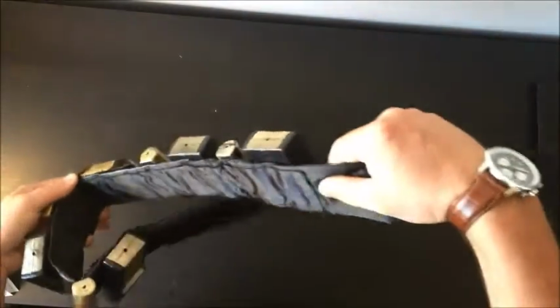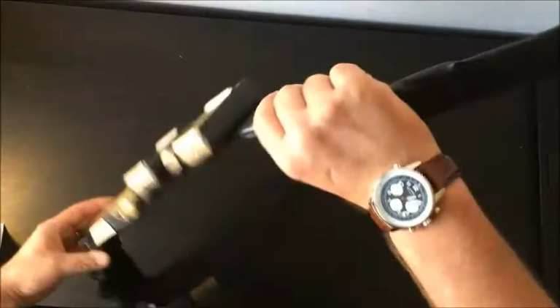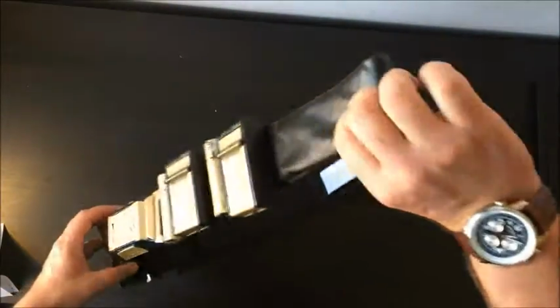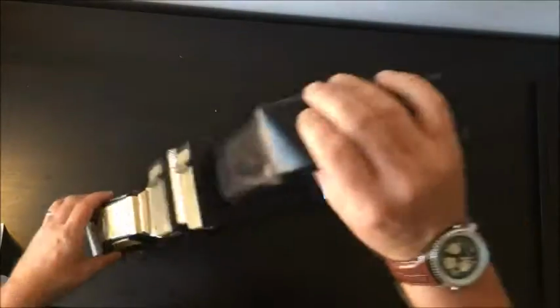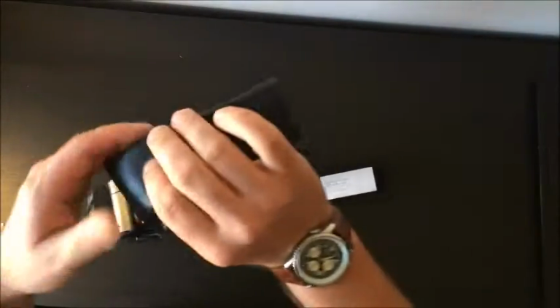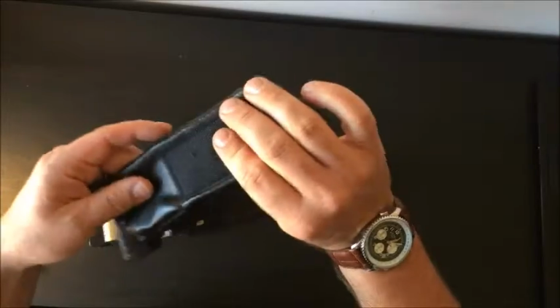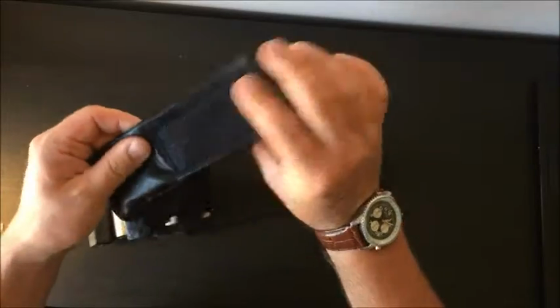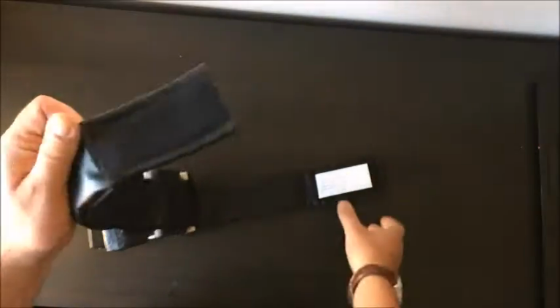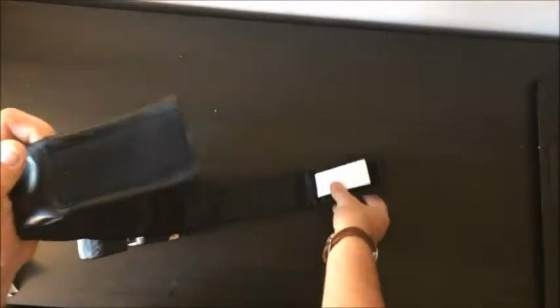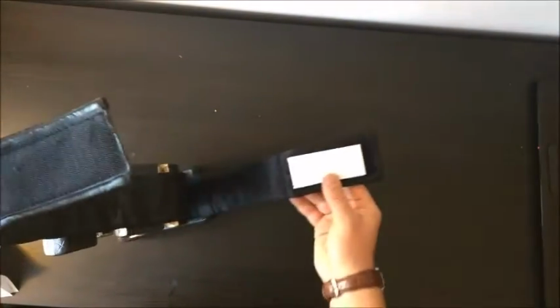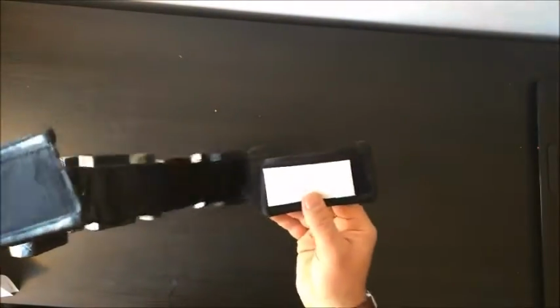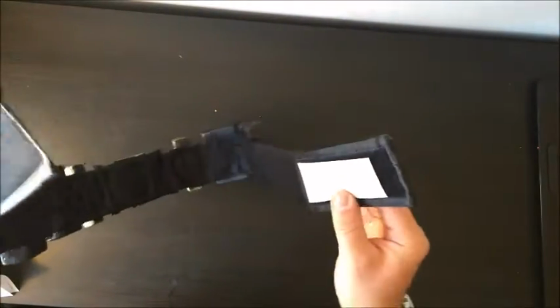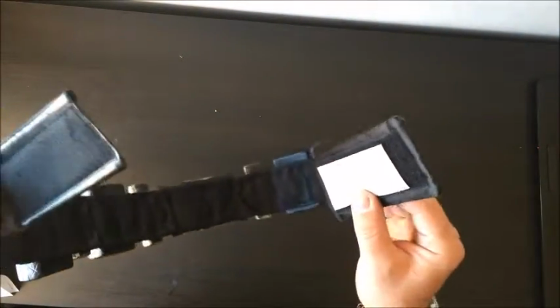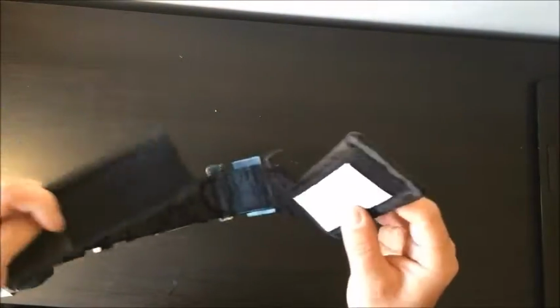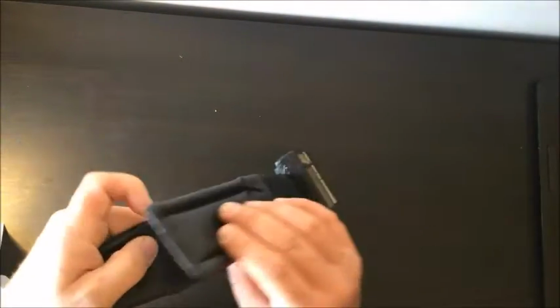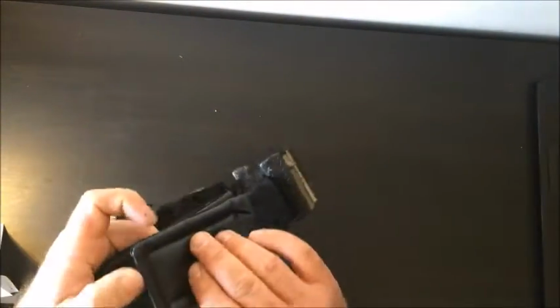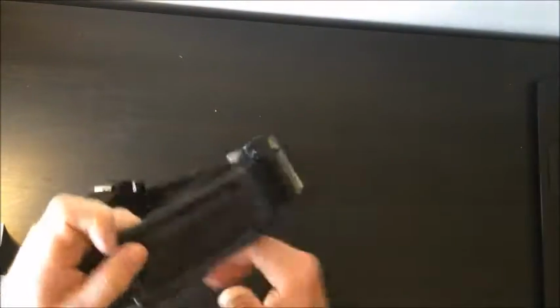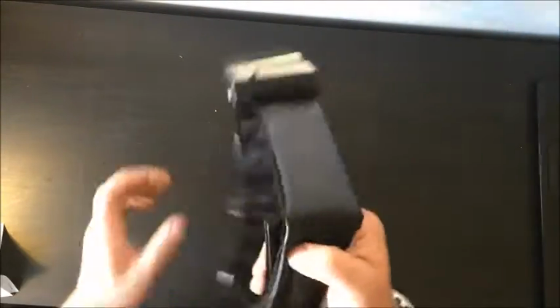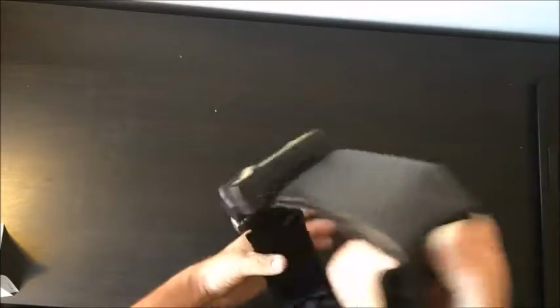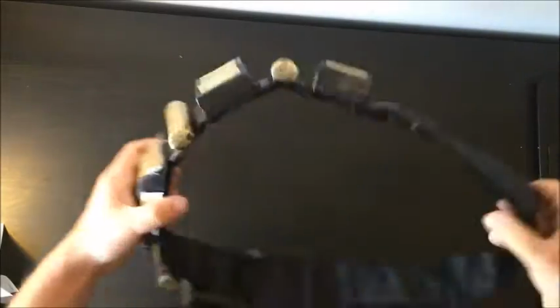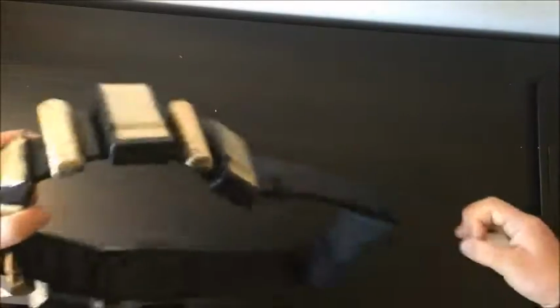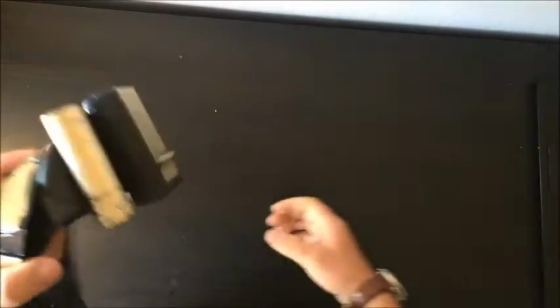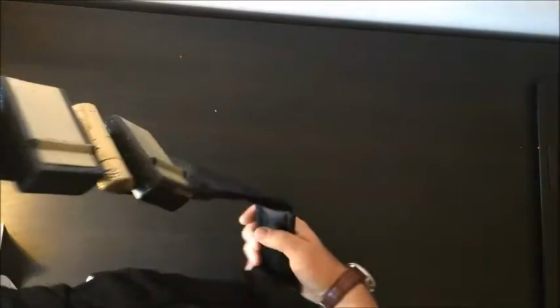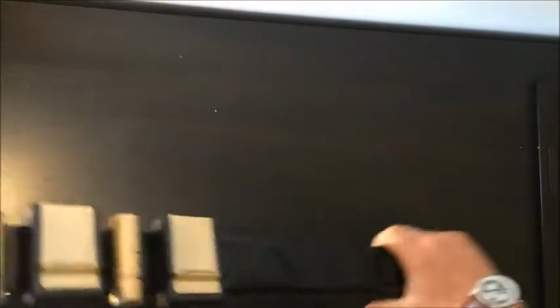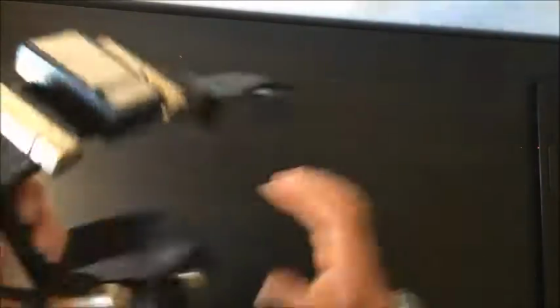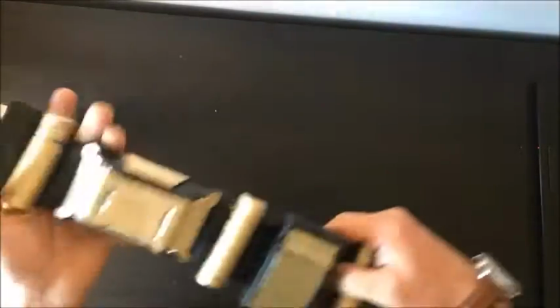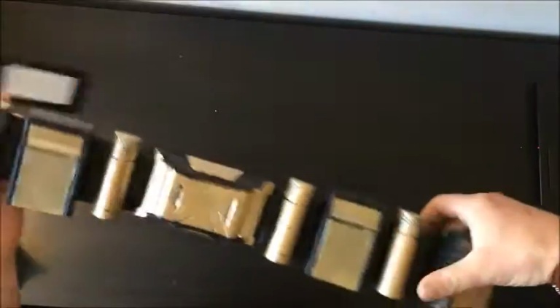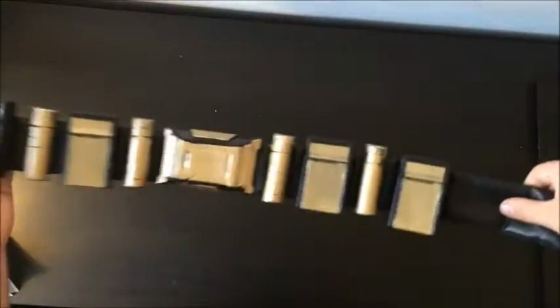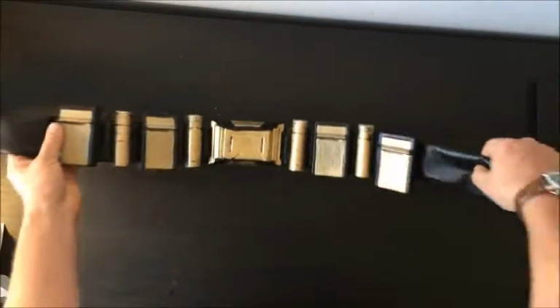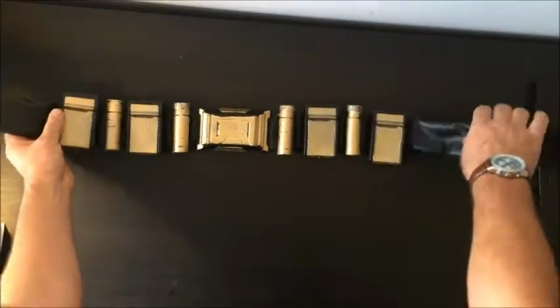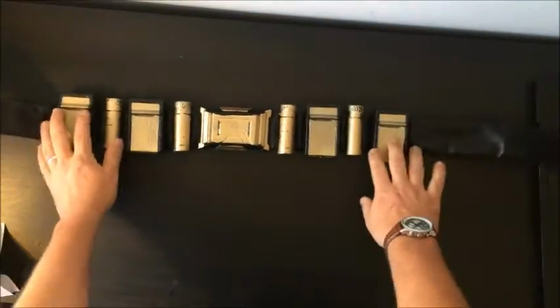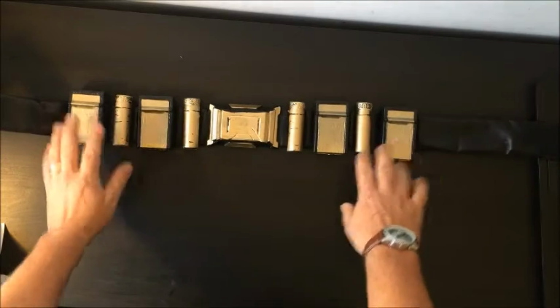The straps are like a clever material, all coiled together like so. Let's compare it with mine and see what it looks like.